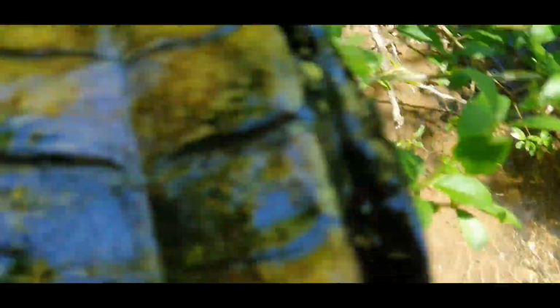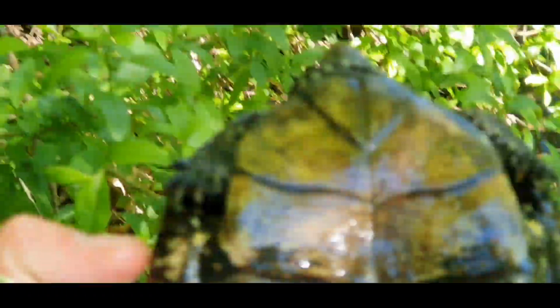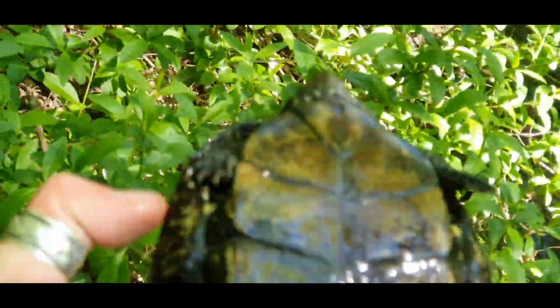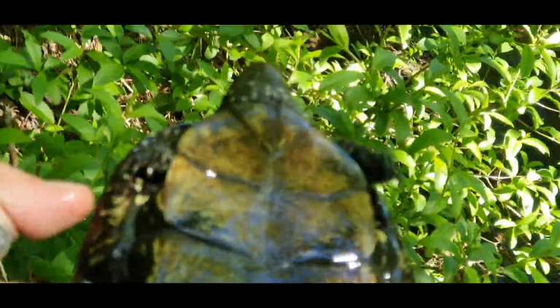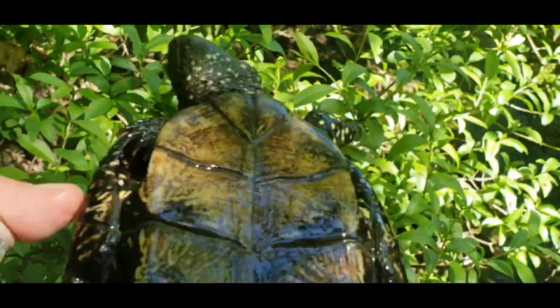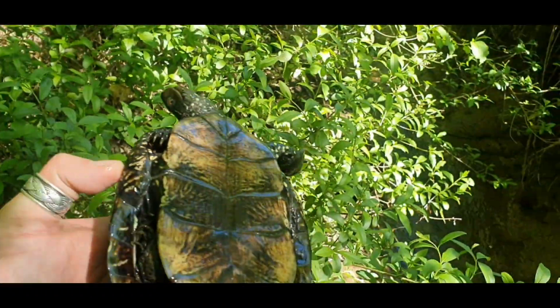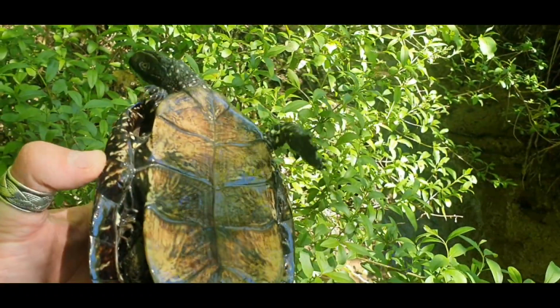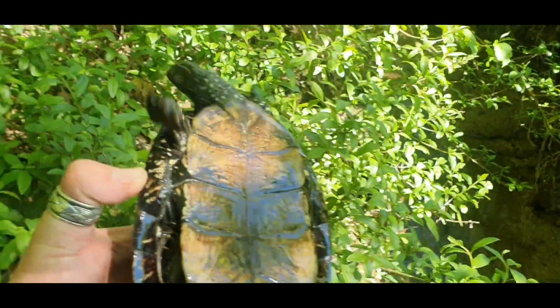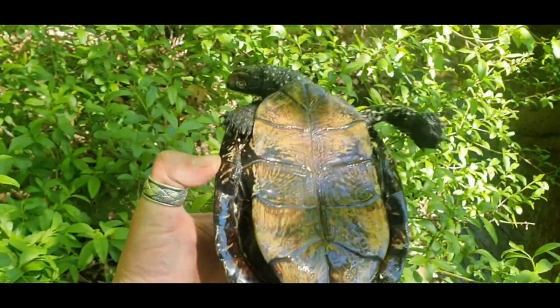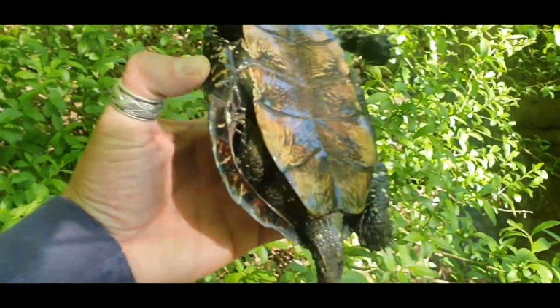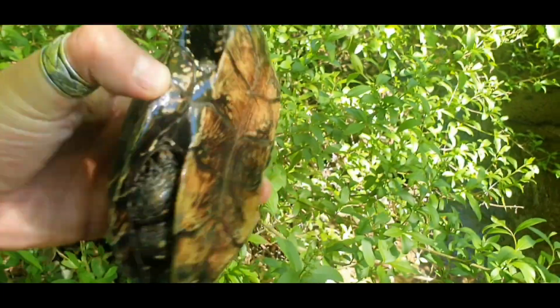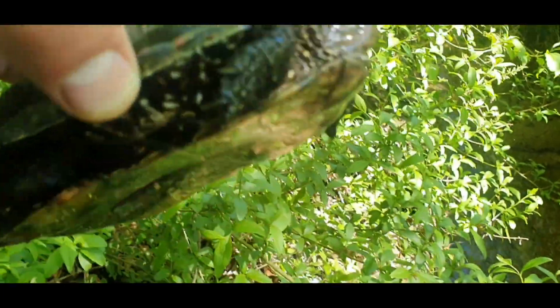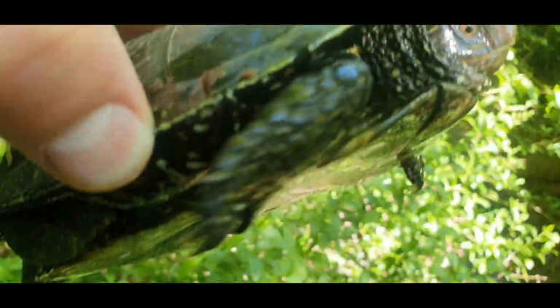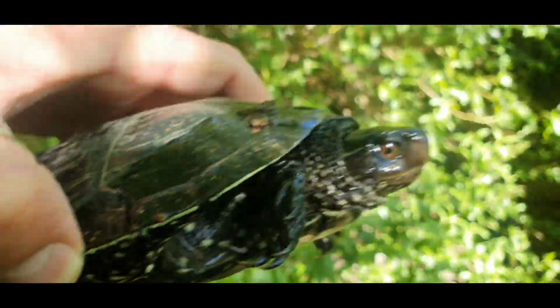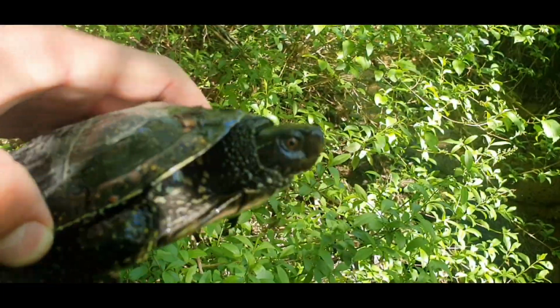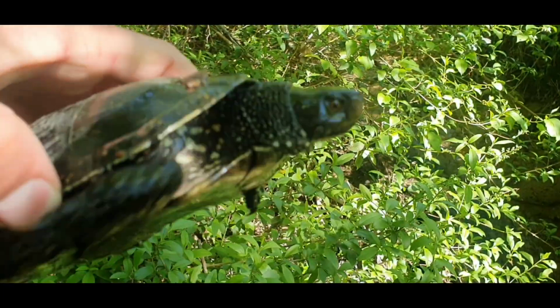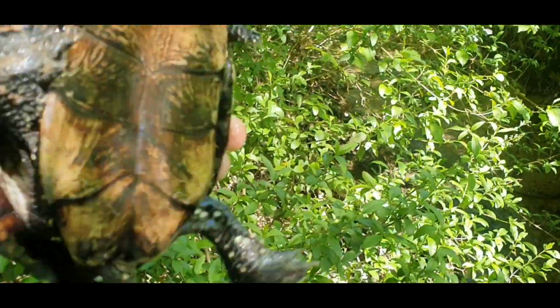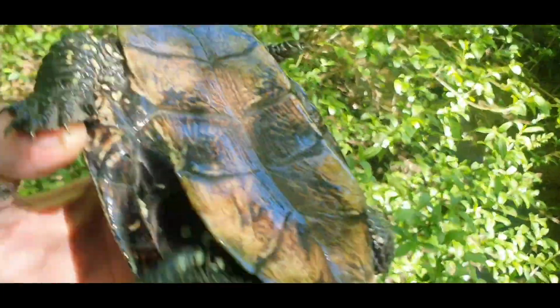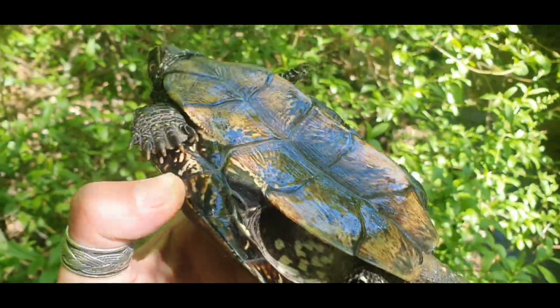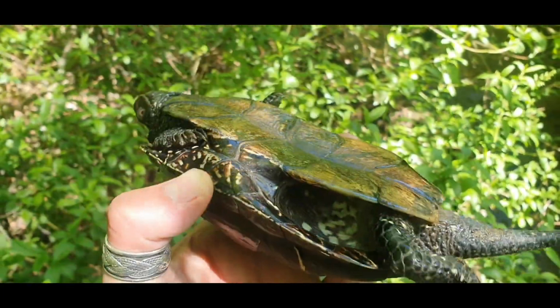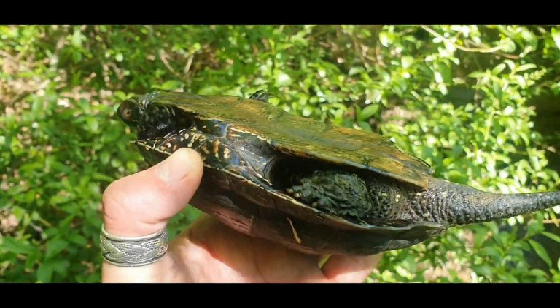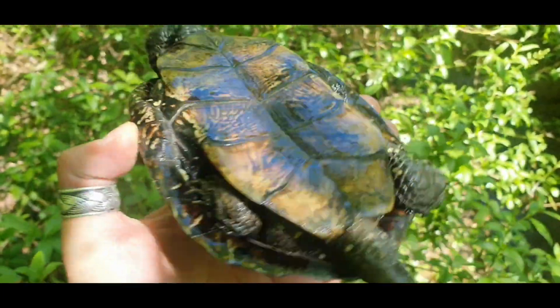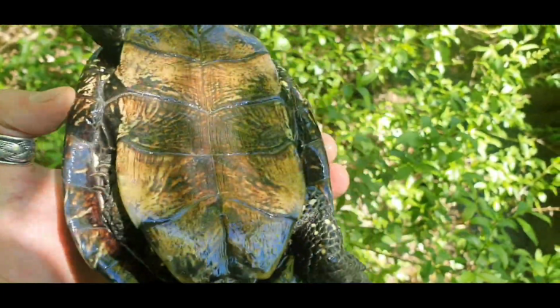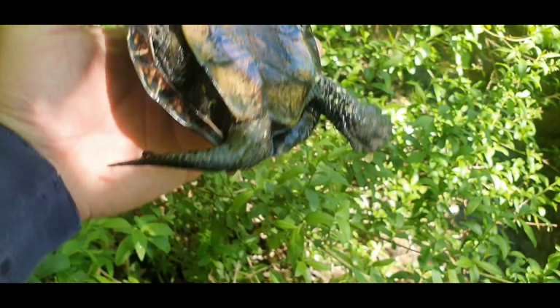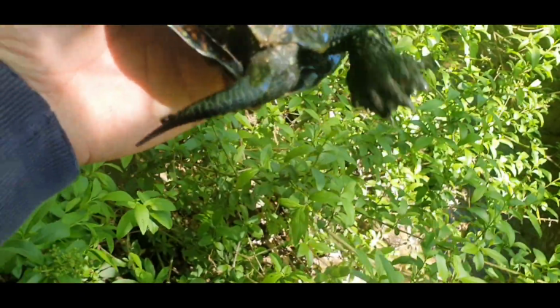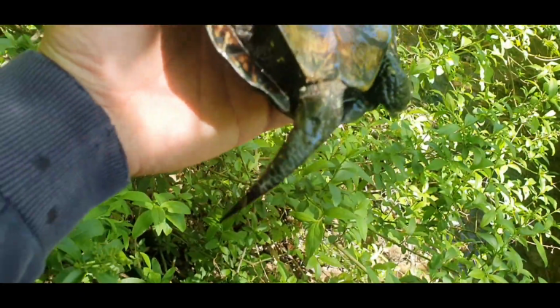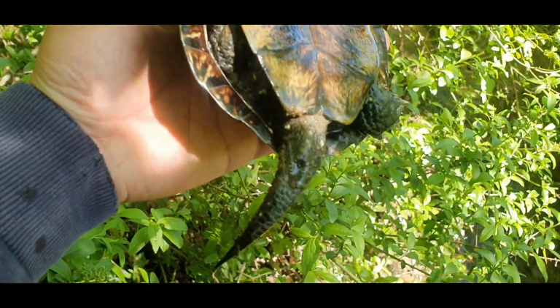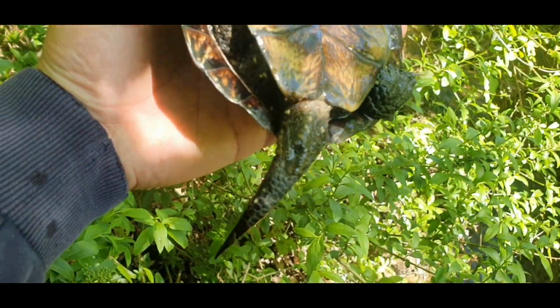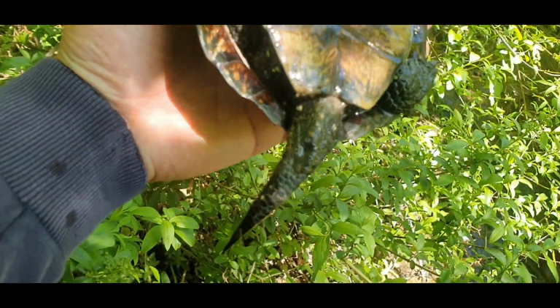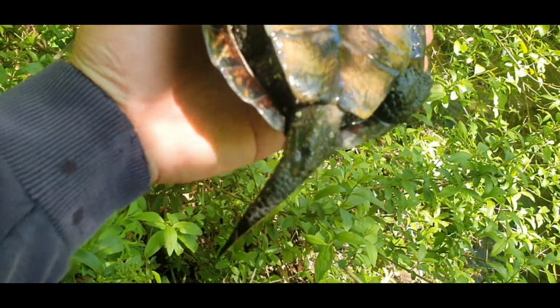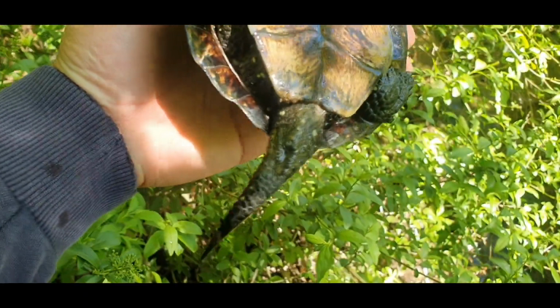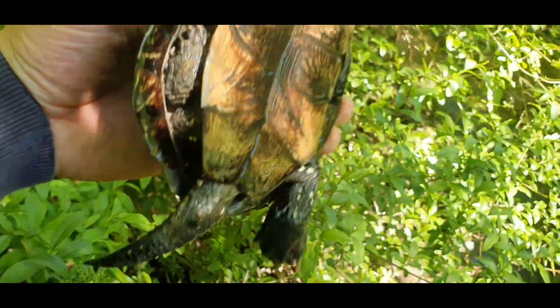Wow, it's a male. Look — color of iris: red. Concave plastron, dark in color. Tail very long.